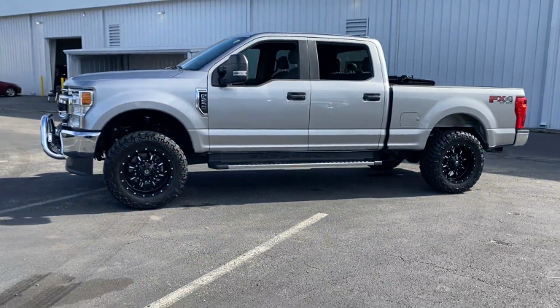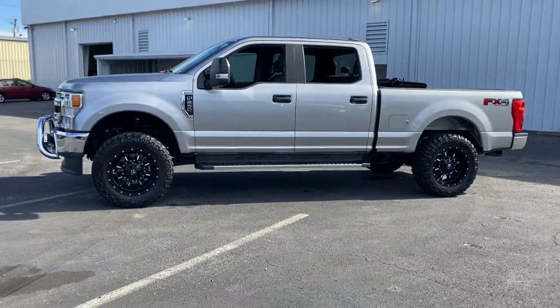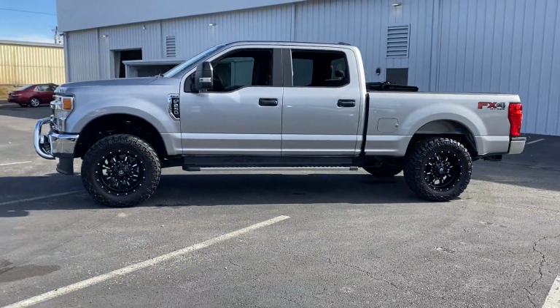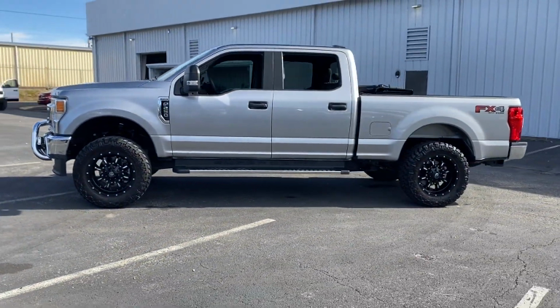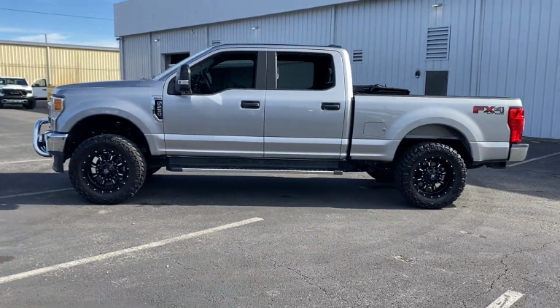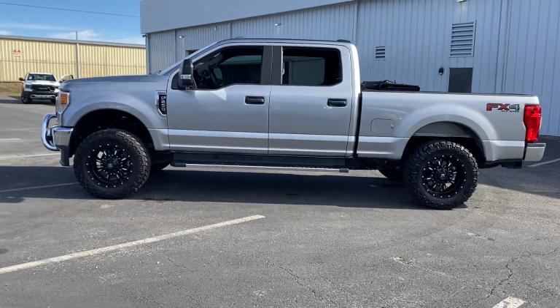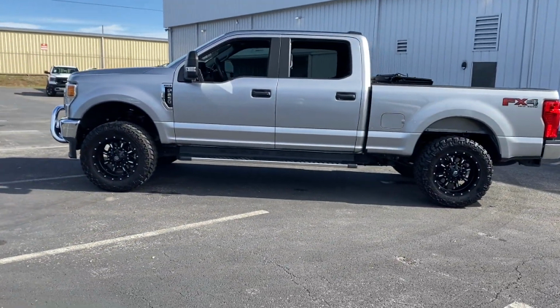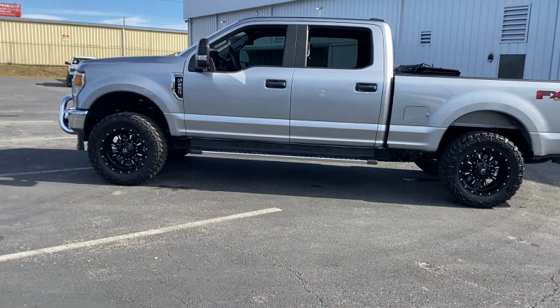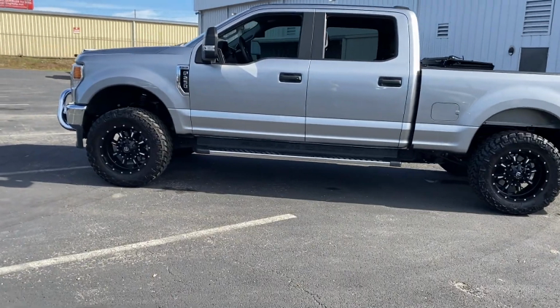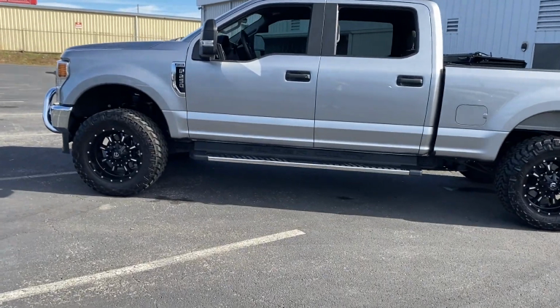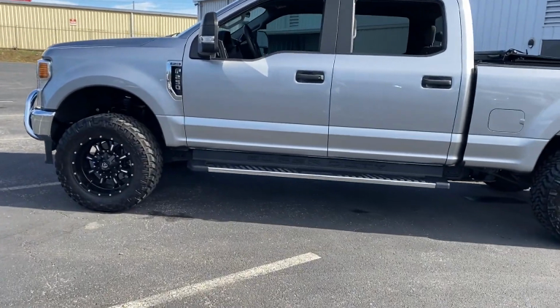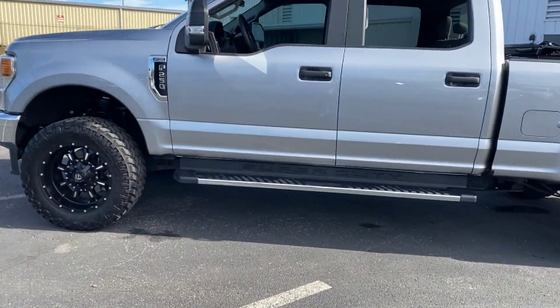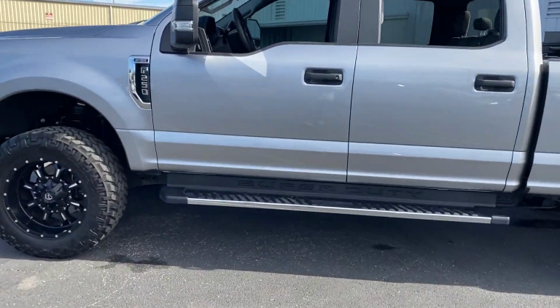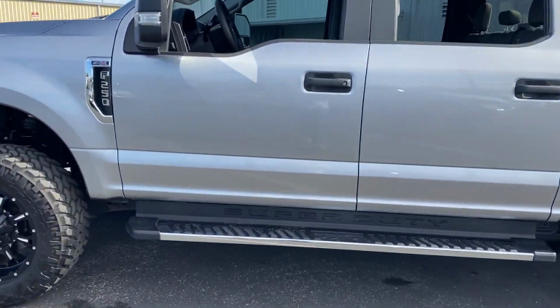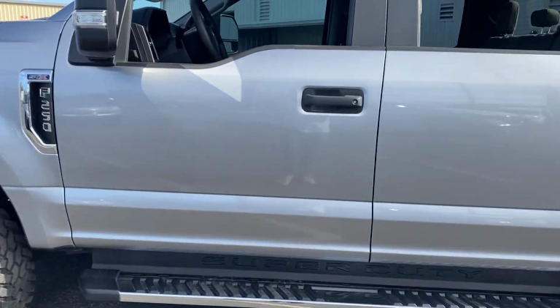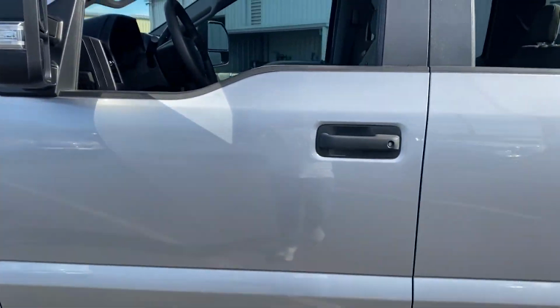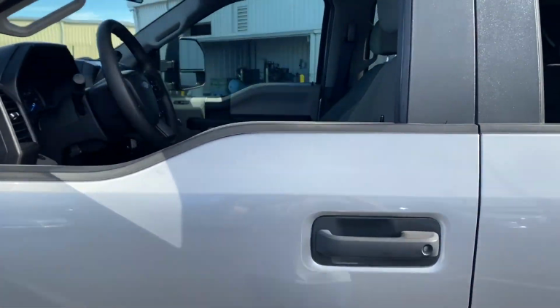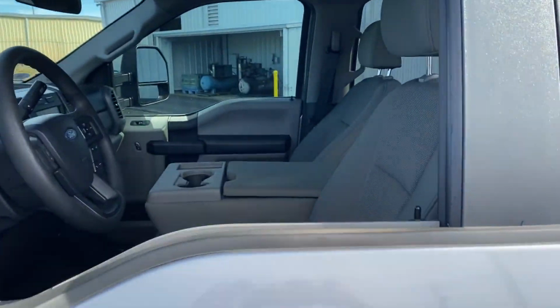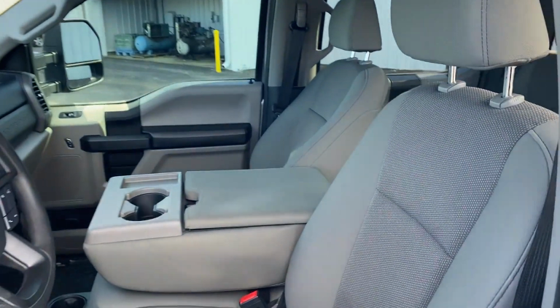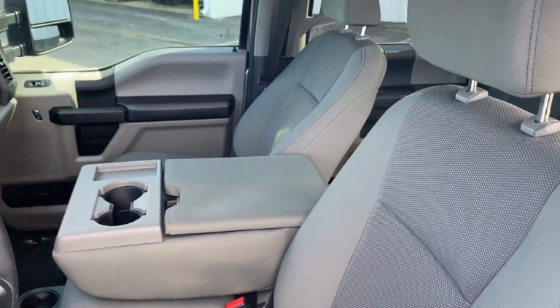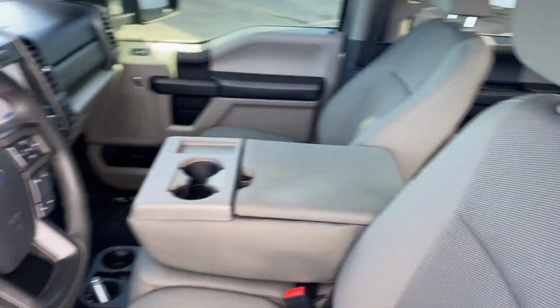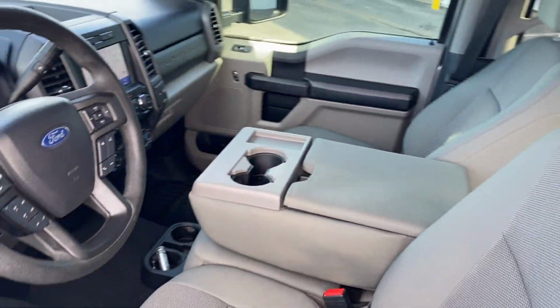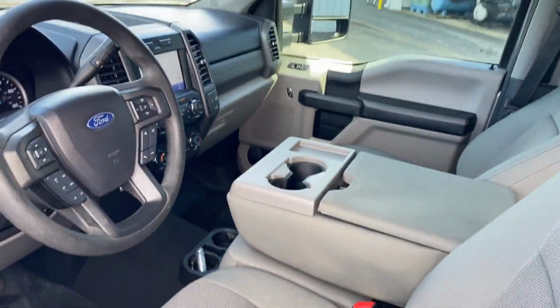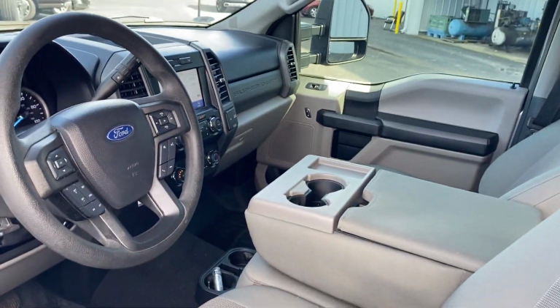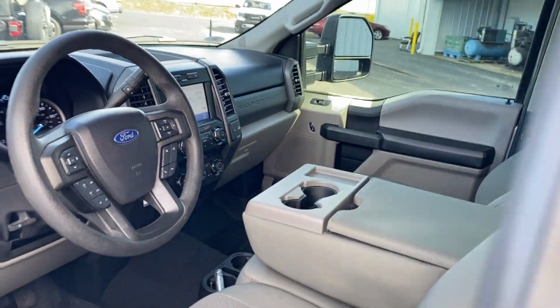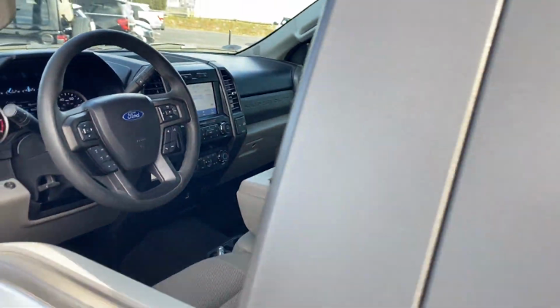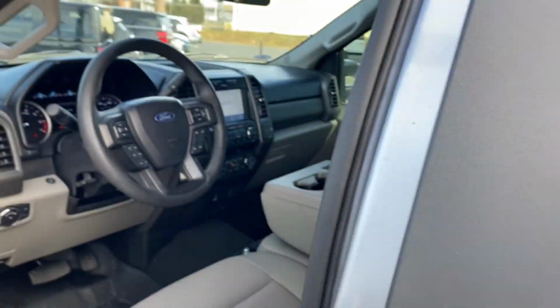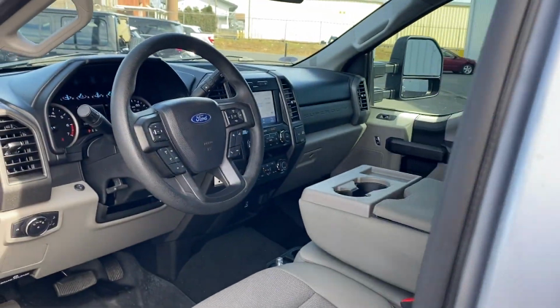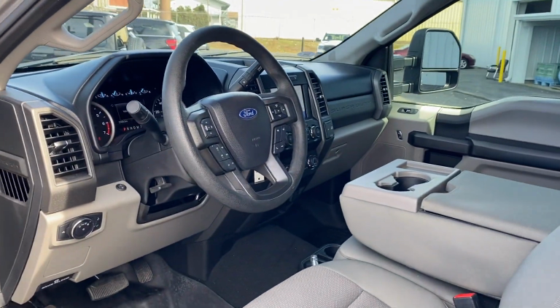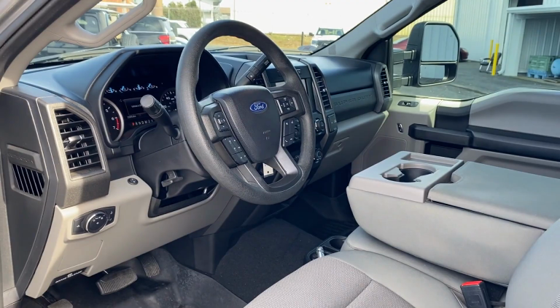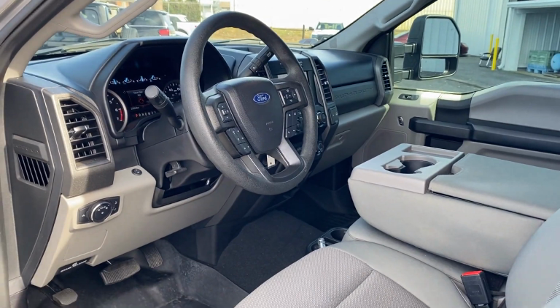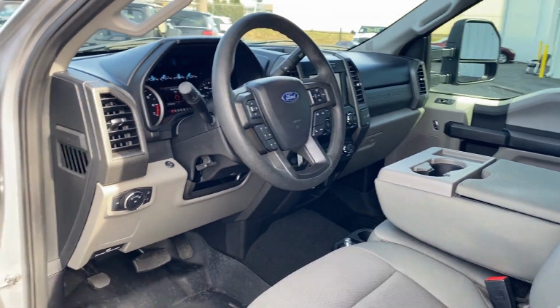You'll also love how it combines comfort and convenience with its cross-traffic alert, side-view mirrors with turn signals, lane departure warning, Wi-Fi hotspot, satellite radio, four-wheel drive, and blind spot monitor.